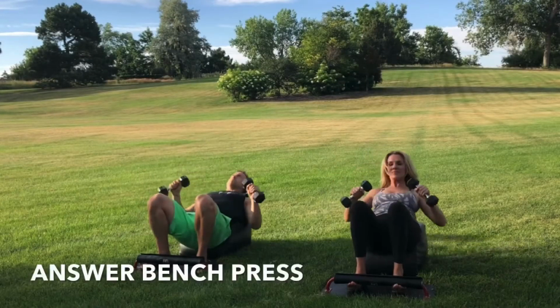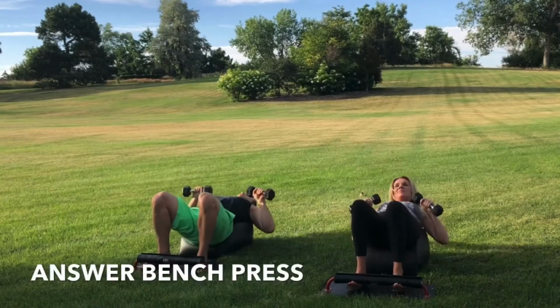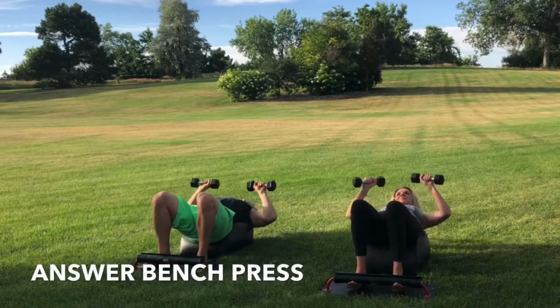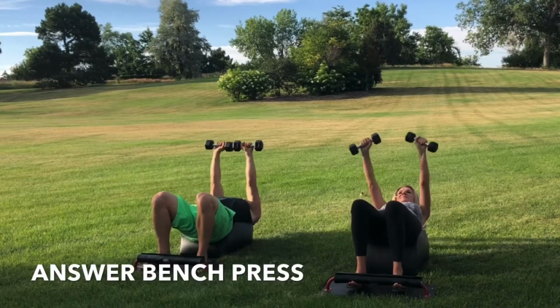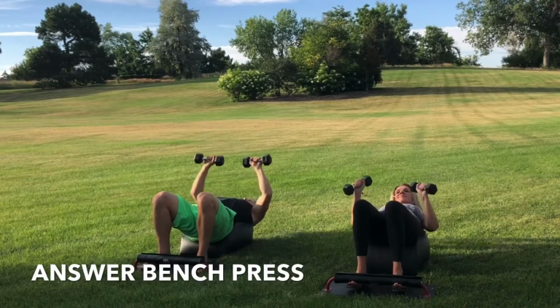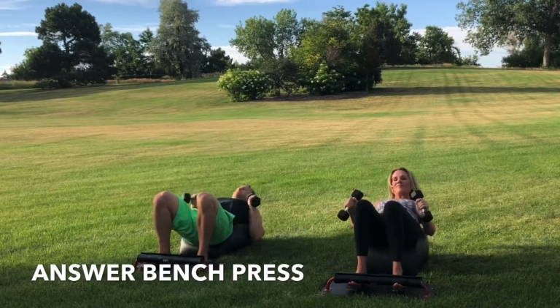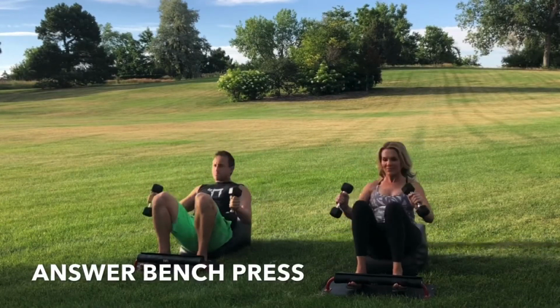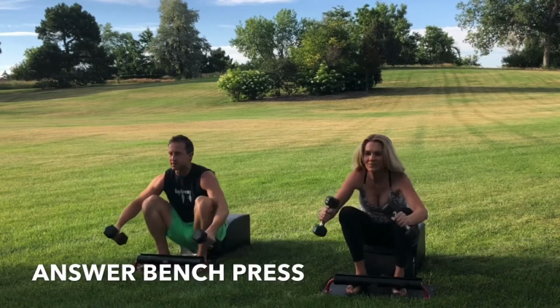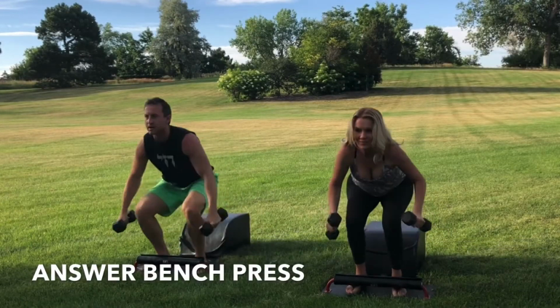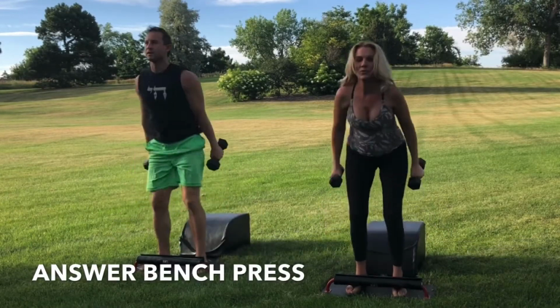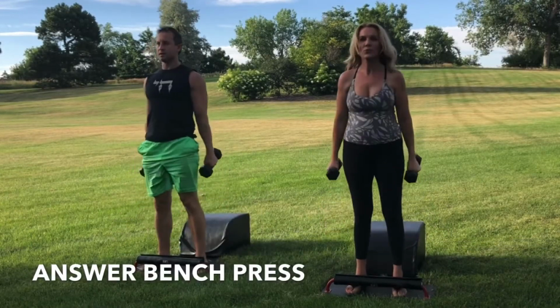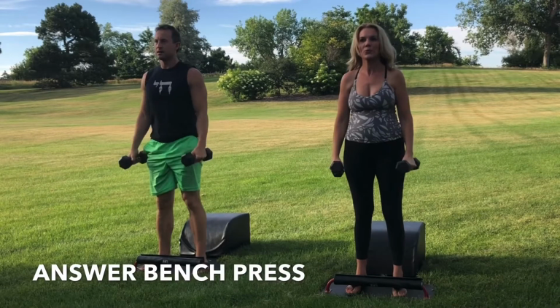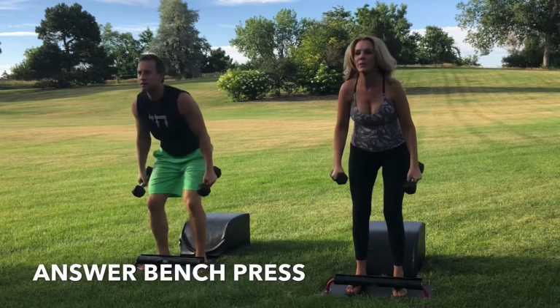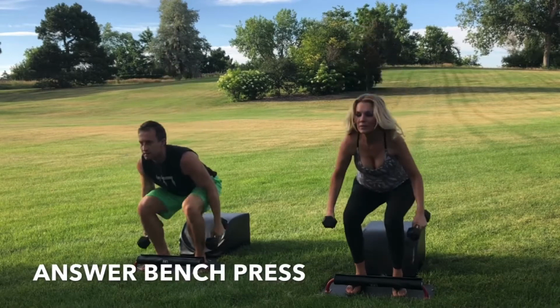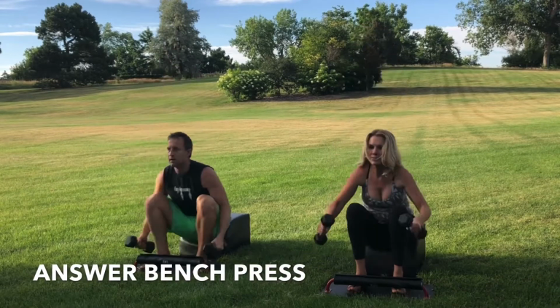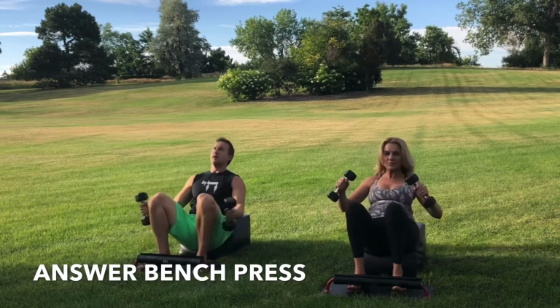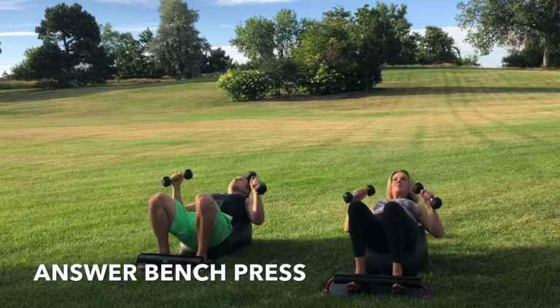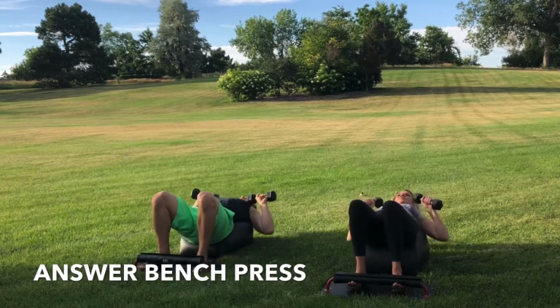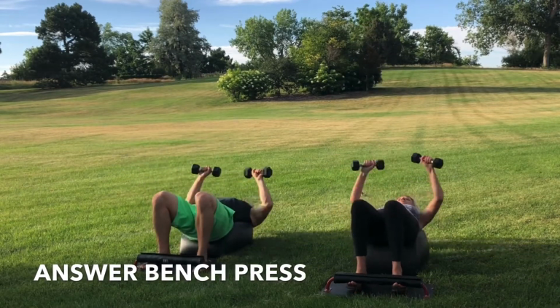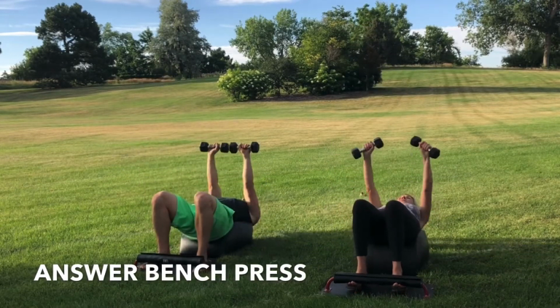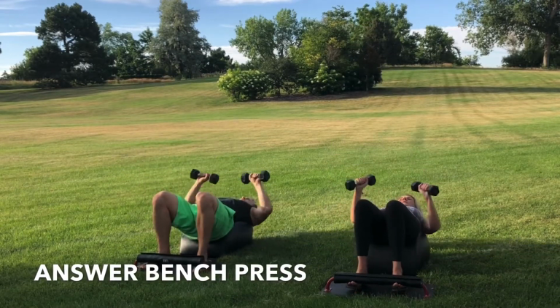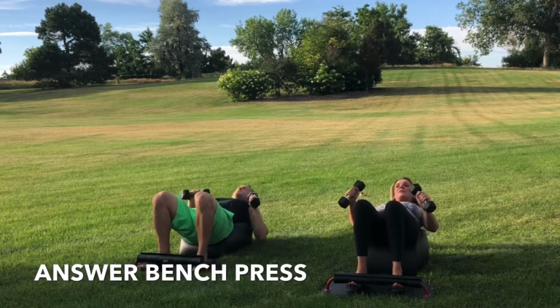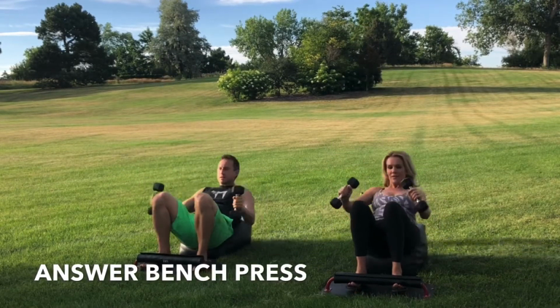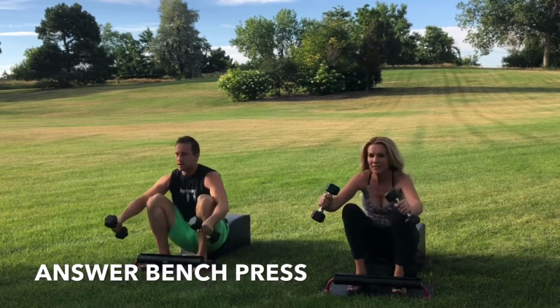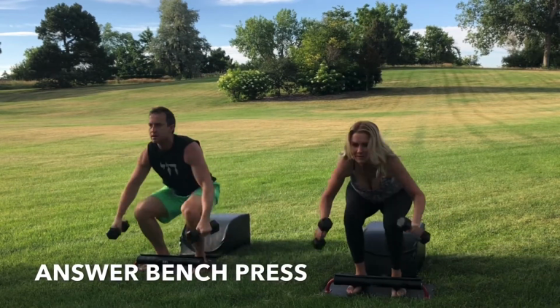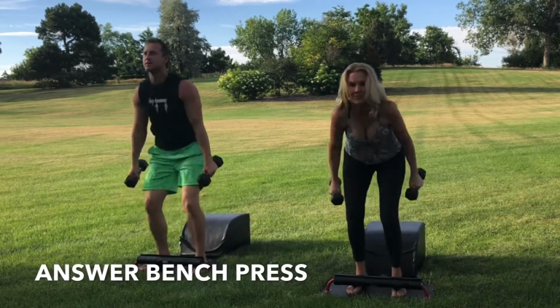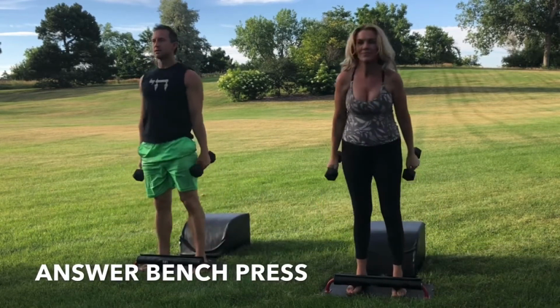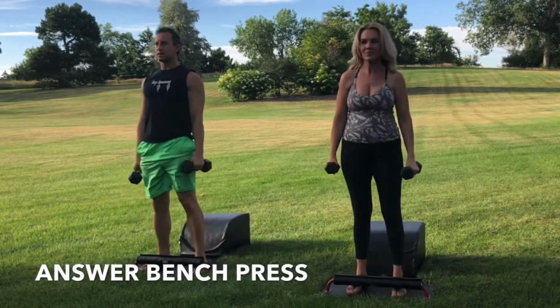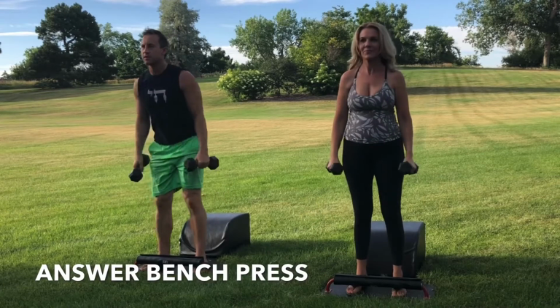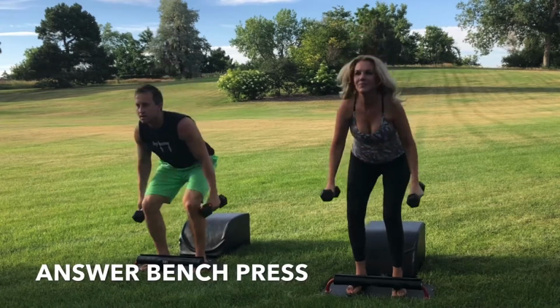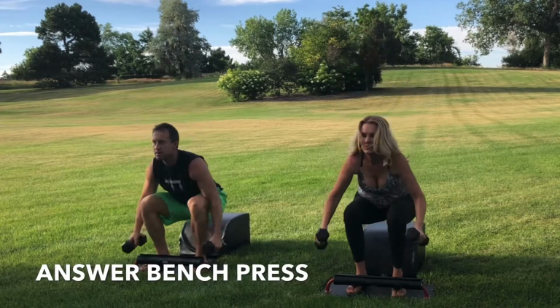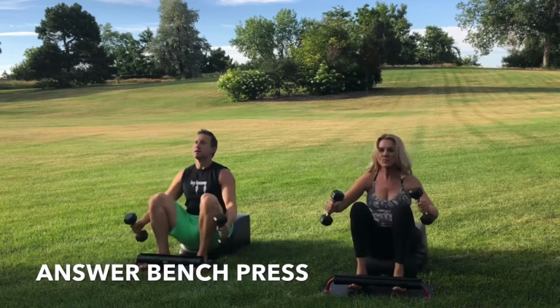Inhale down, get that full sit-up in. Bench press at the bottom of the sit-up. Exhale, engage the core. Drive through the heels. Stand up for greatness. And repeat. Focus on your breath. Focus on your movement. You got this.